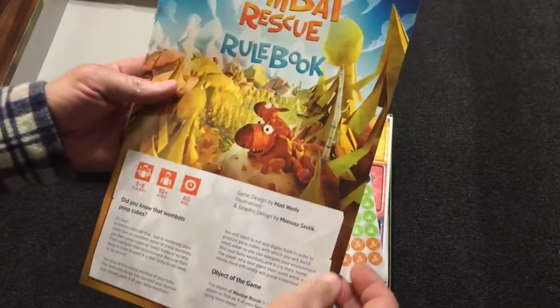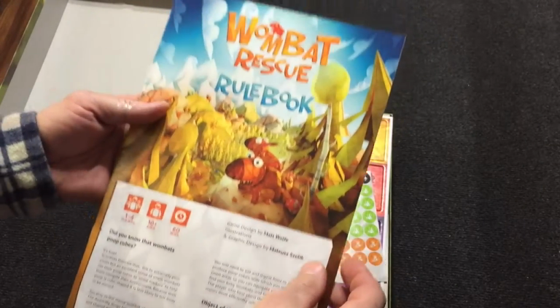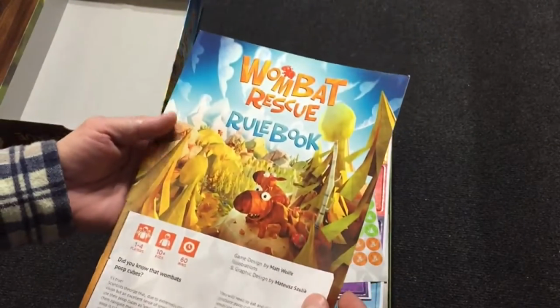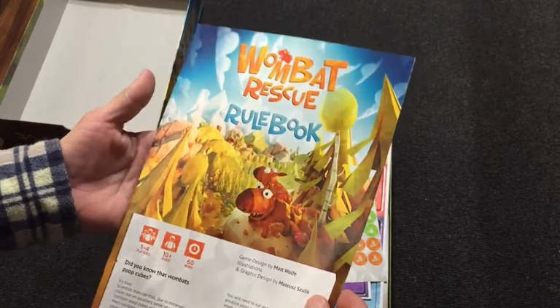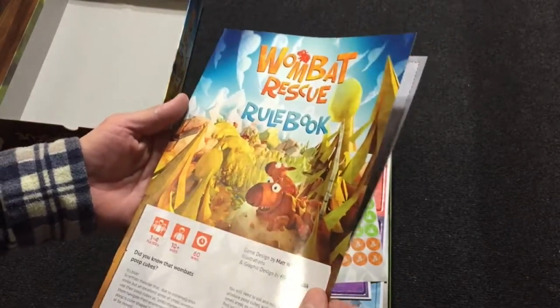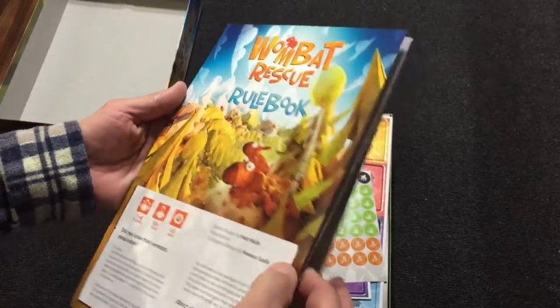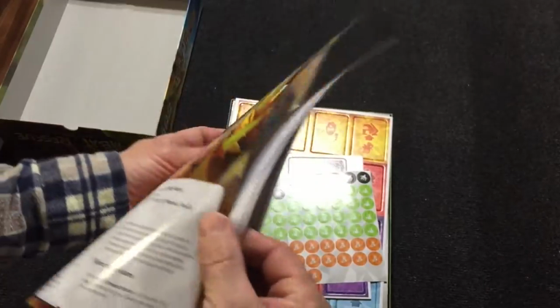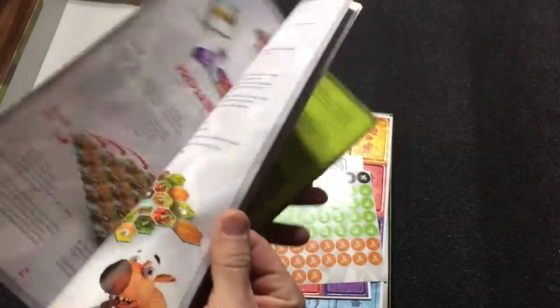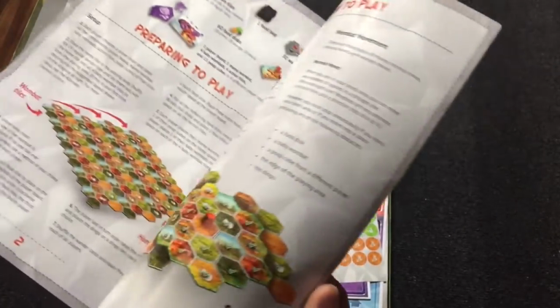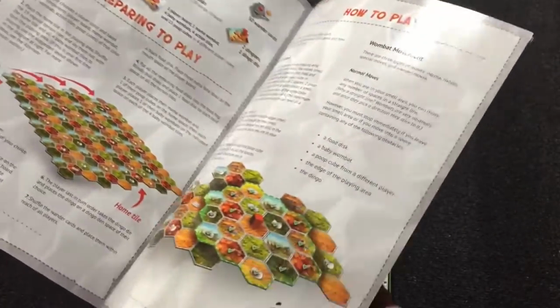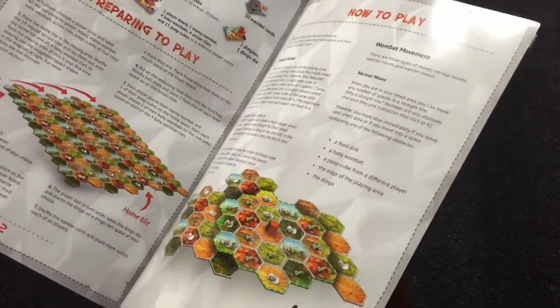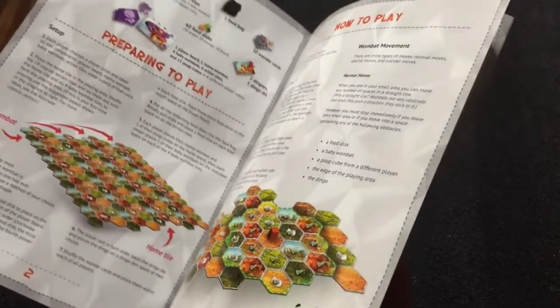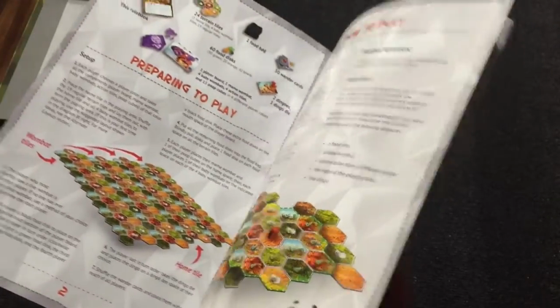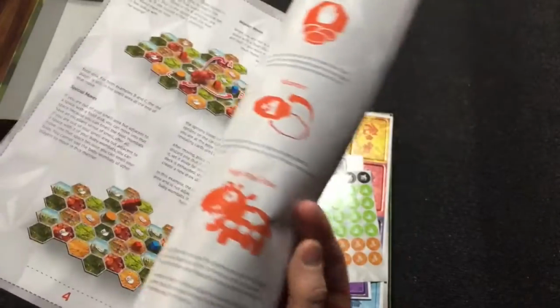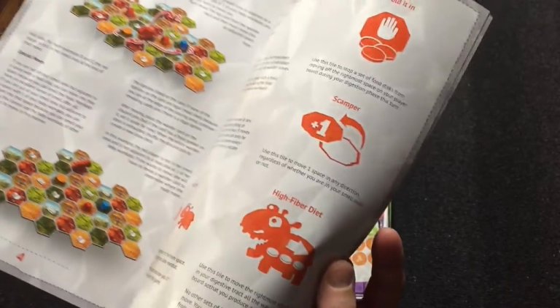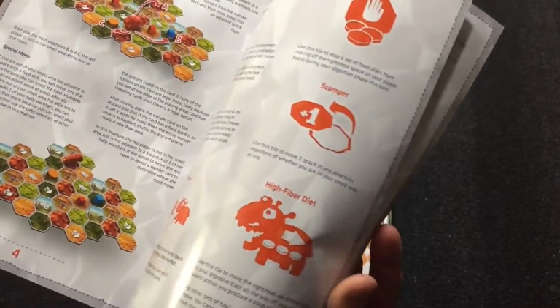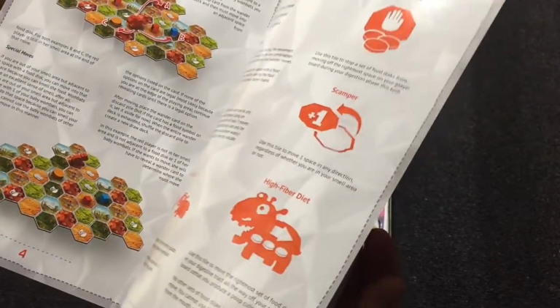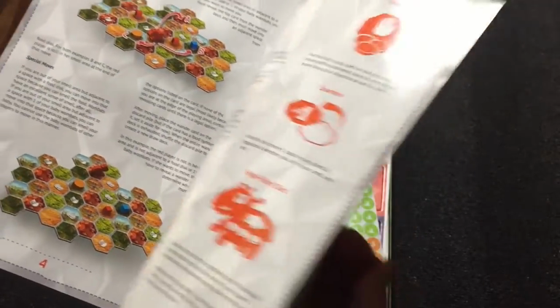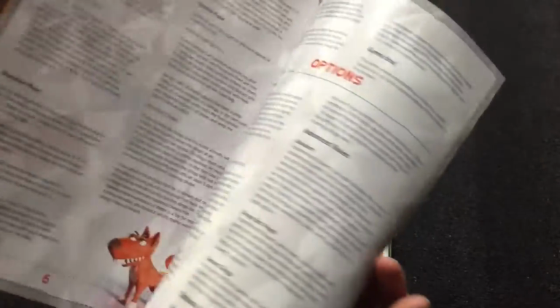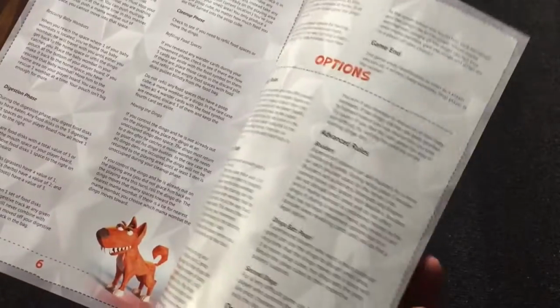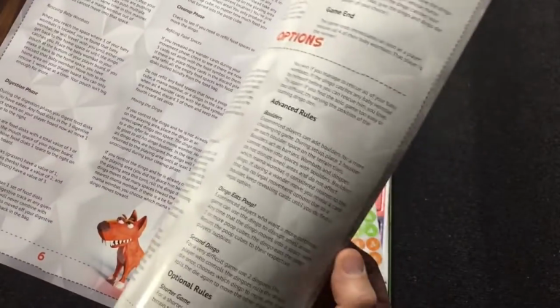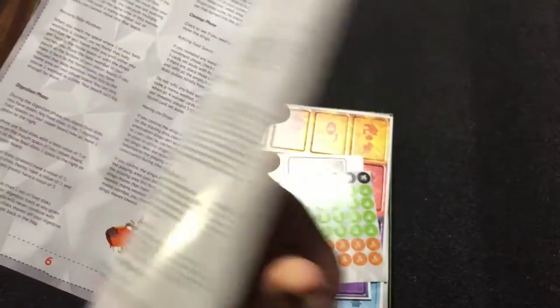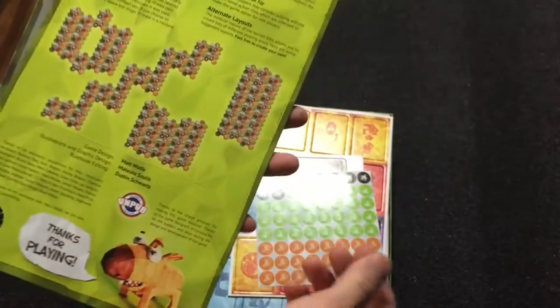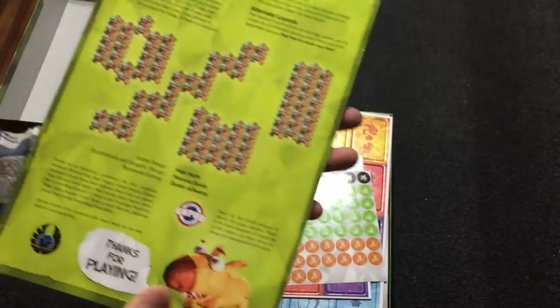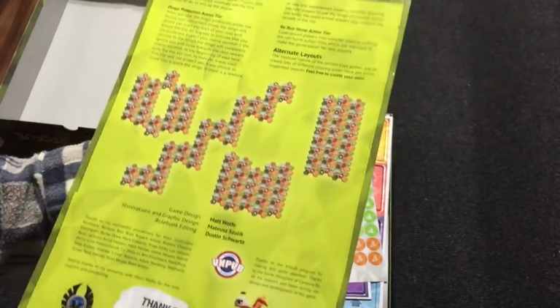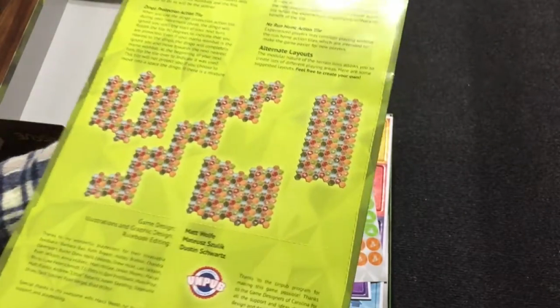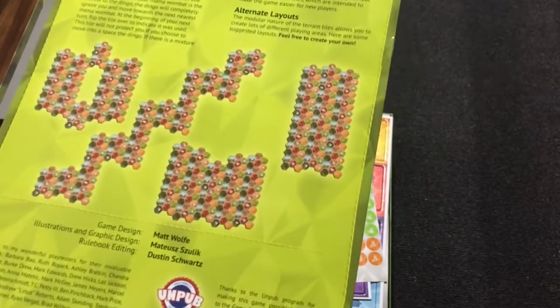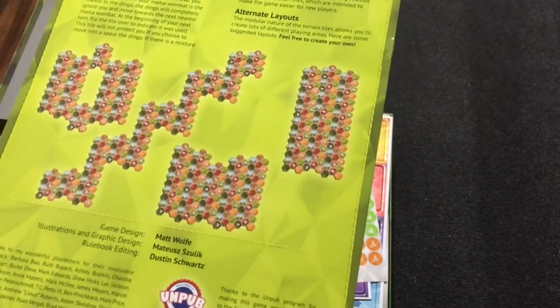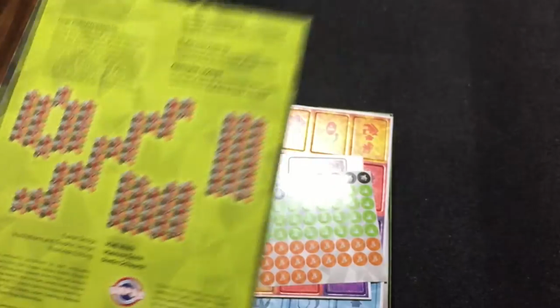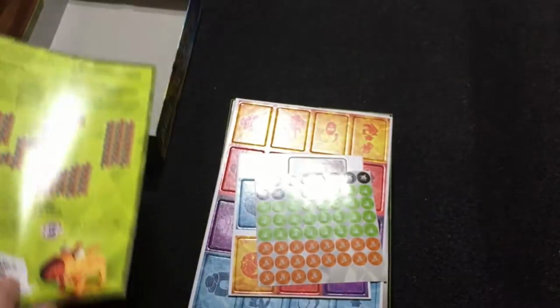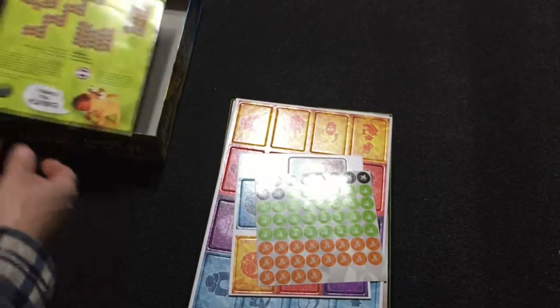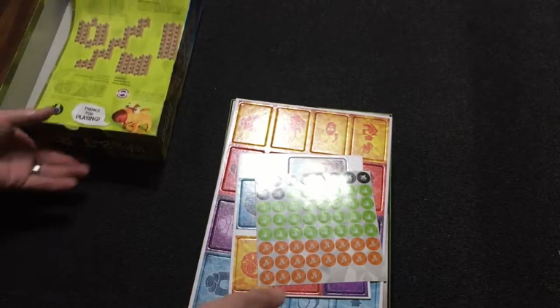Got the rule book. This game — I partially backed it because it's got some really cool artwork. It's all about wombats pooping cubes. They're apparently the only animal who poops cubes.